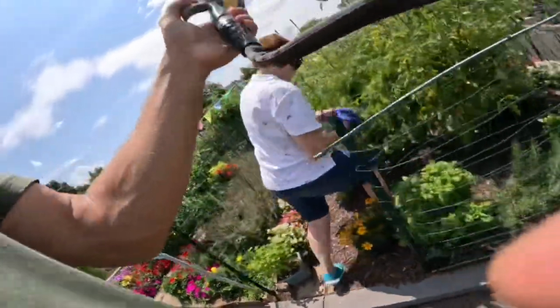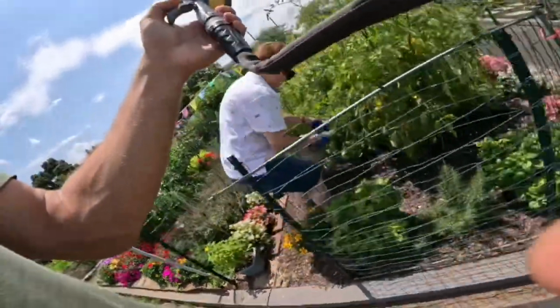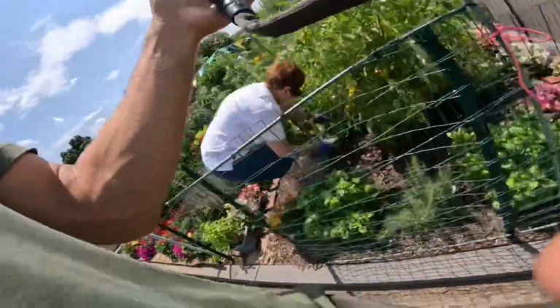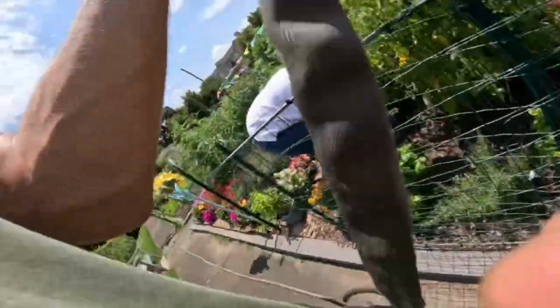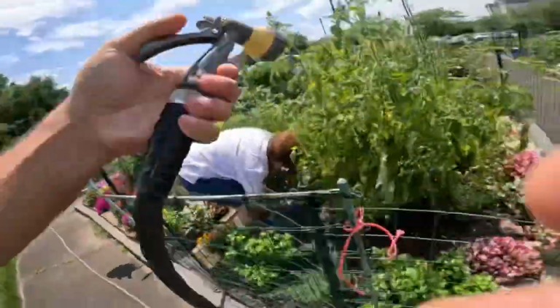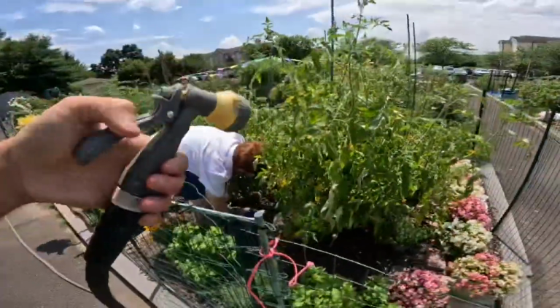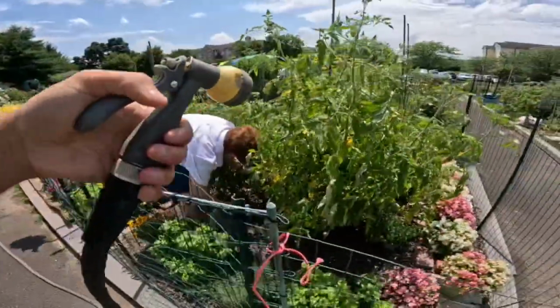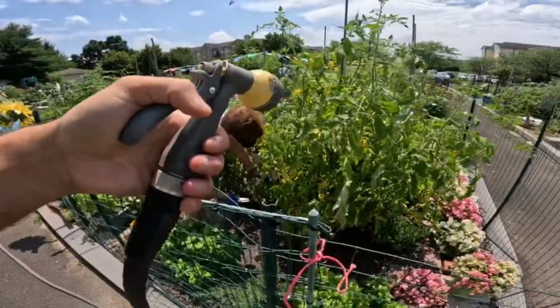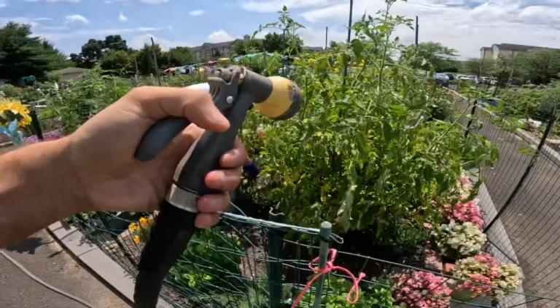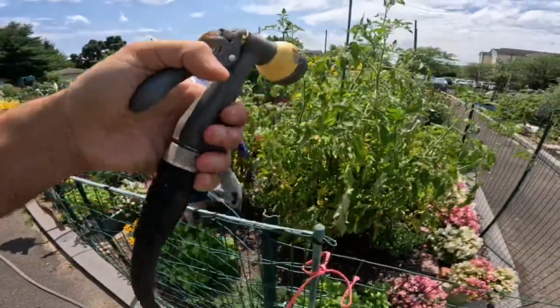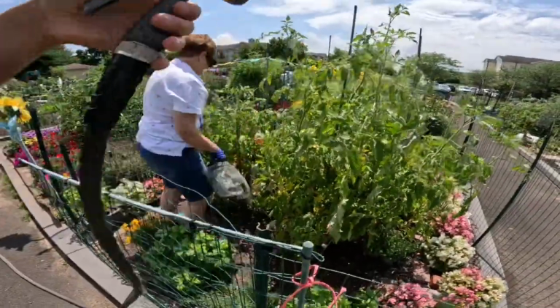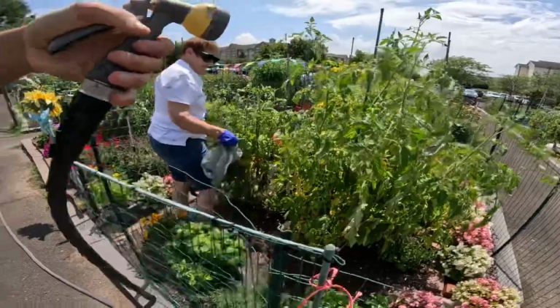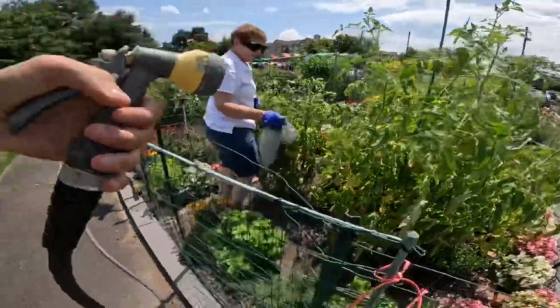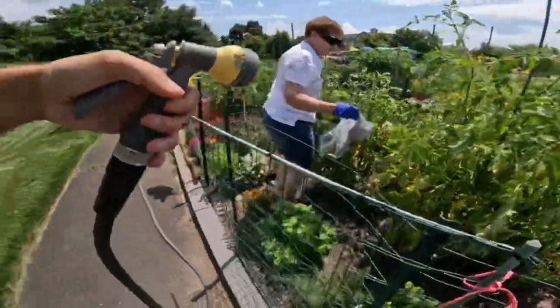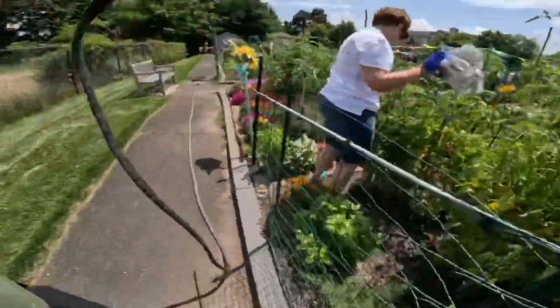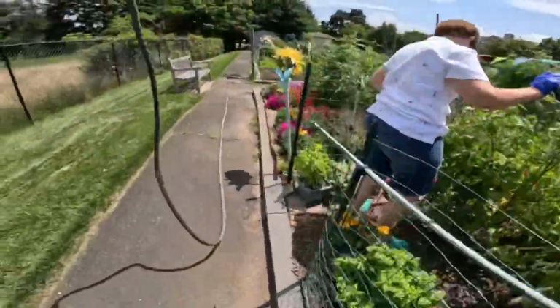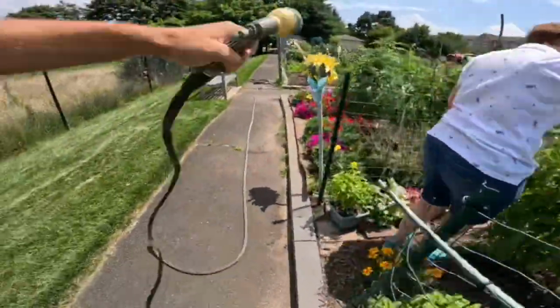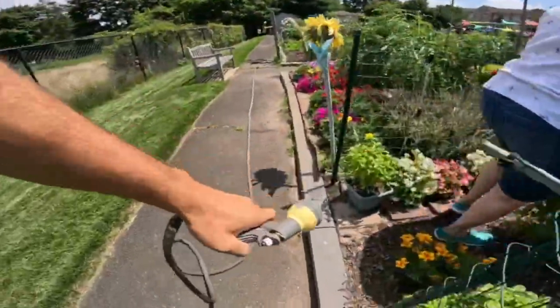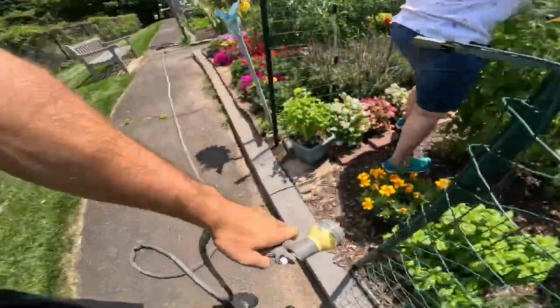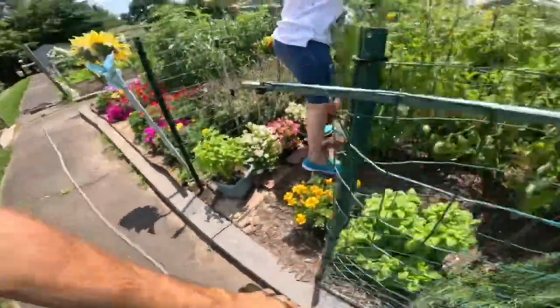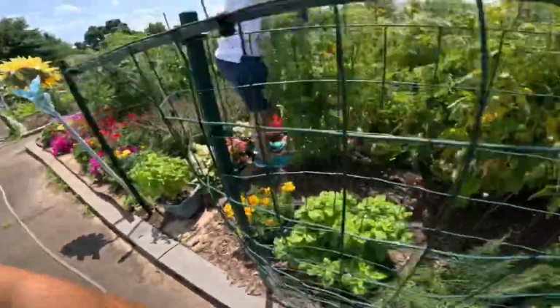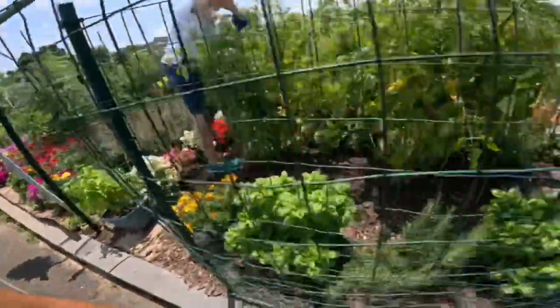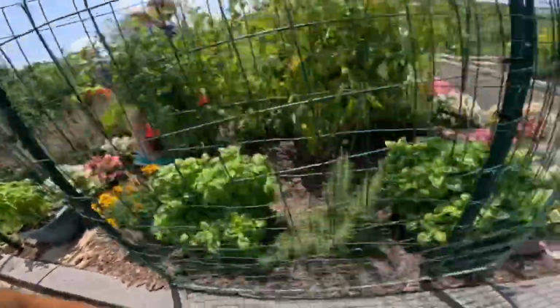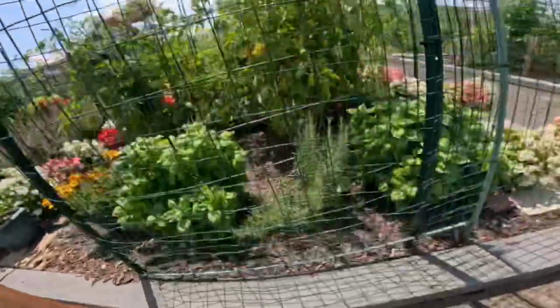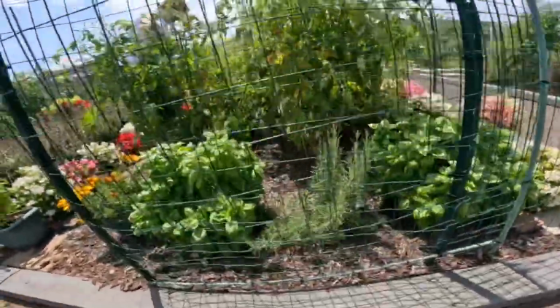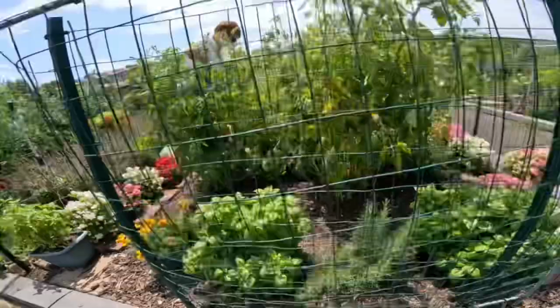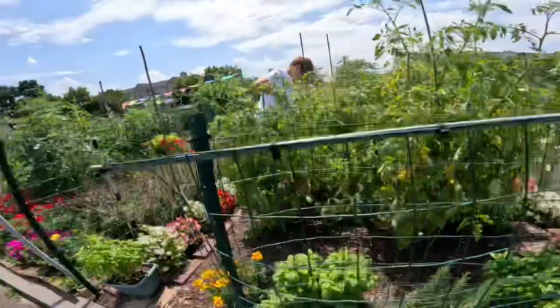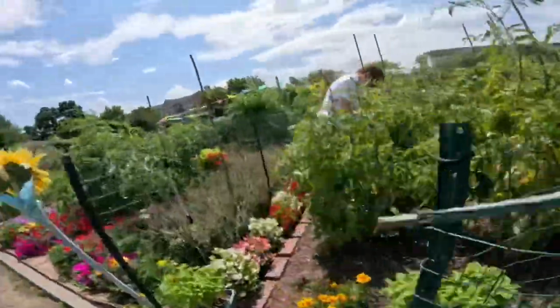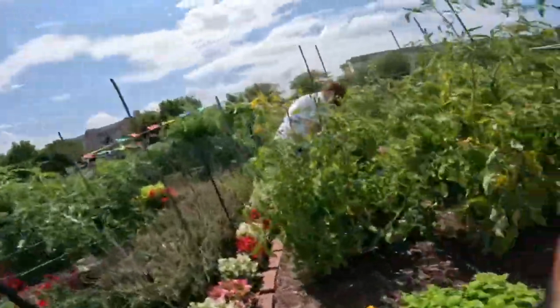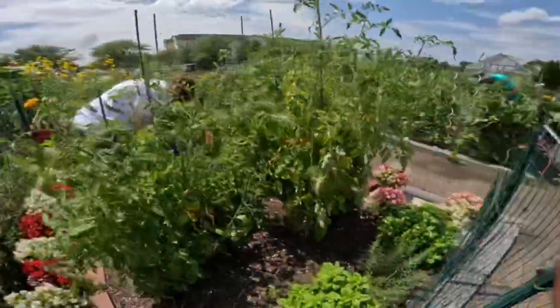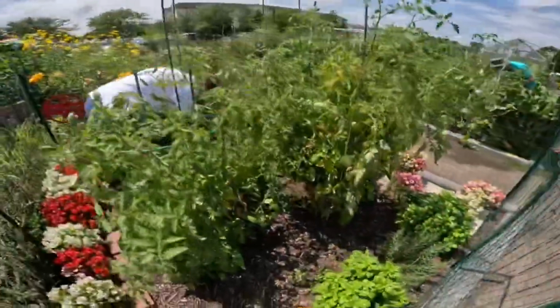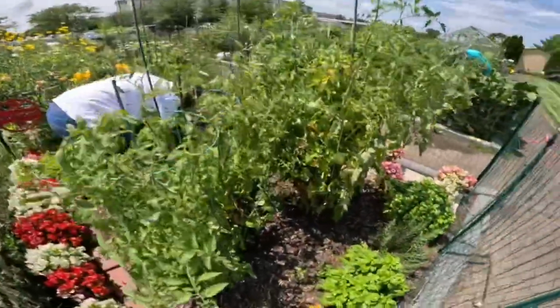Oh my god. Do you want me to water them out, or when you're finished? Yeah, get out of there first. Yeah, let me not spray you. Let's check these out.